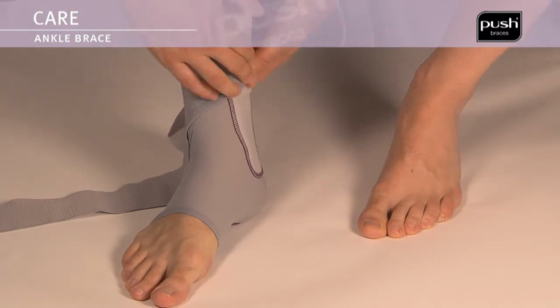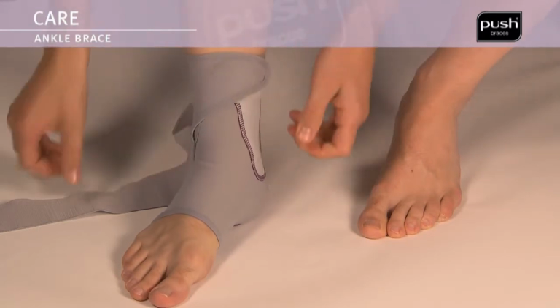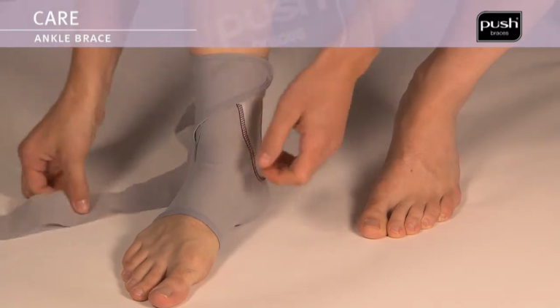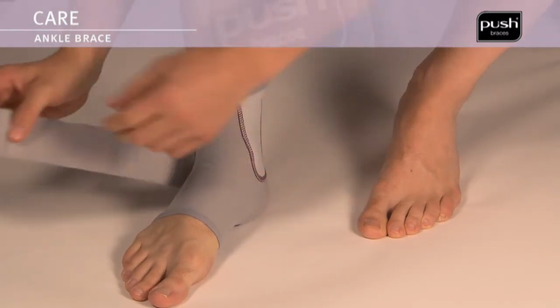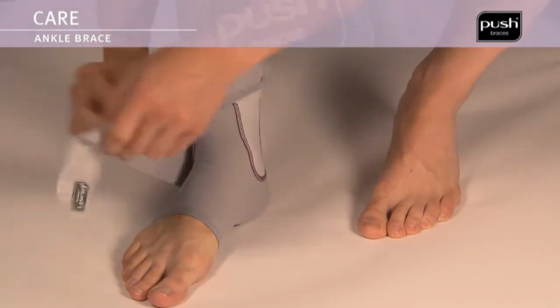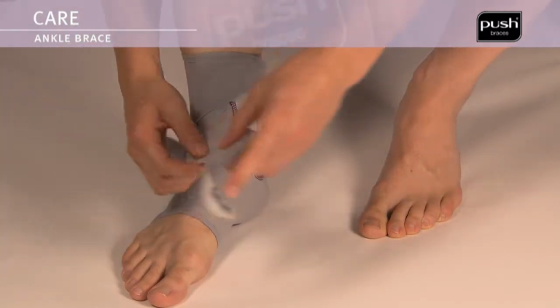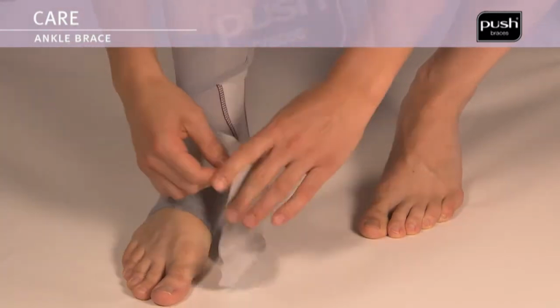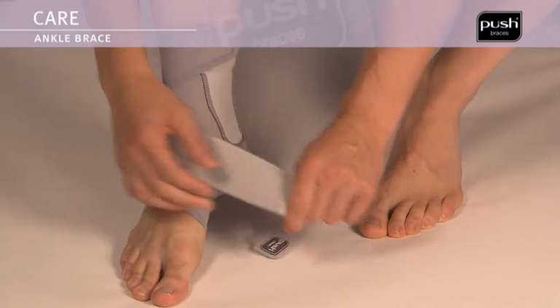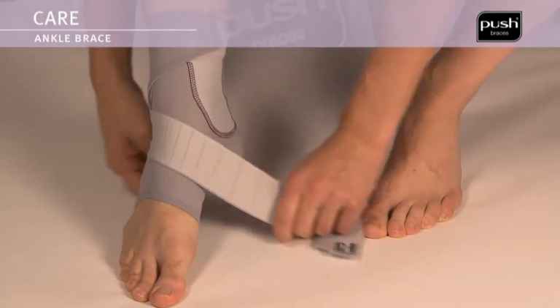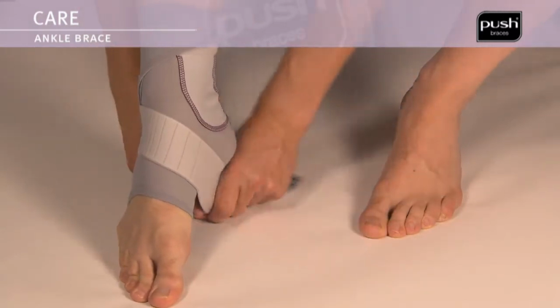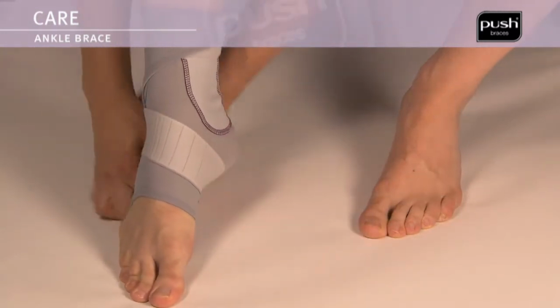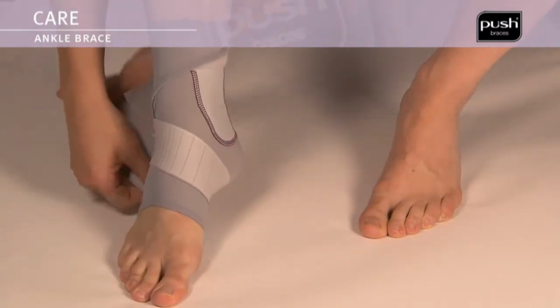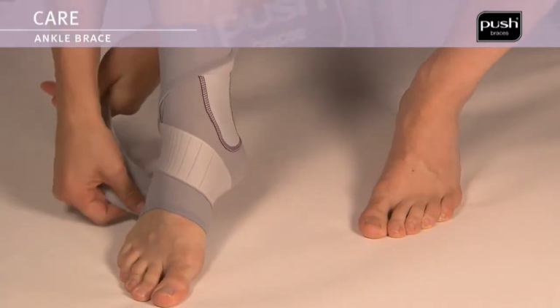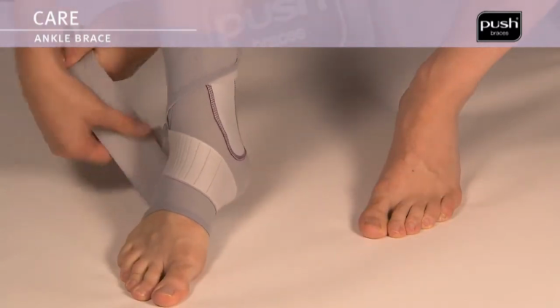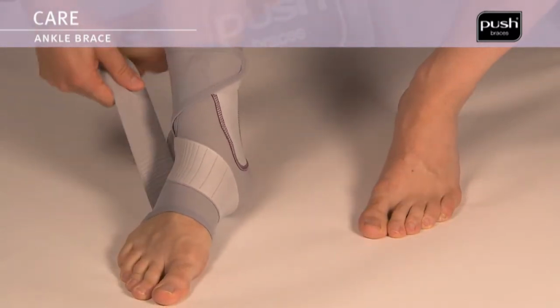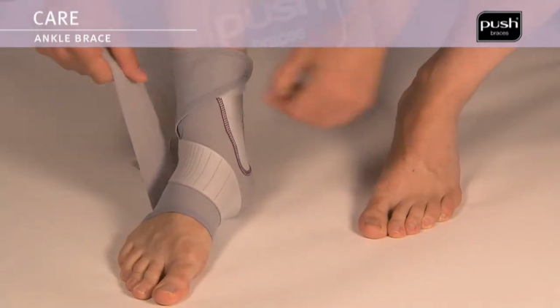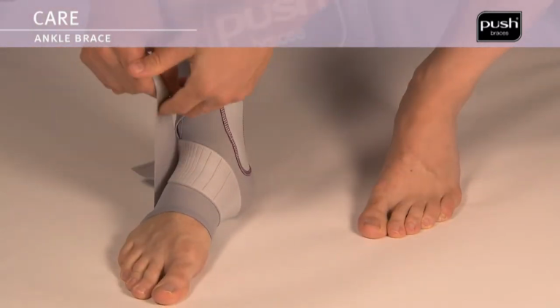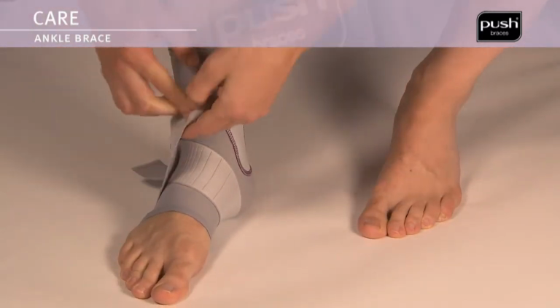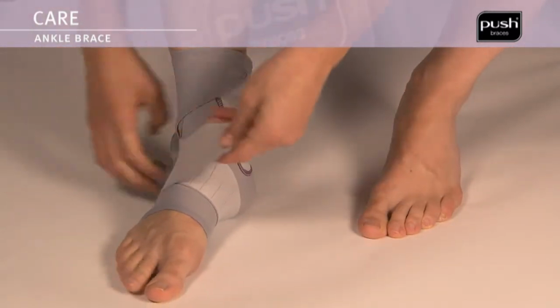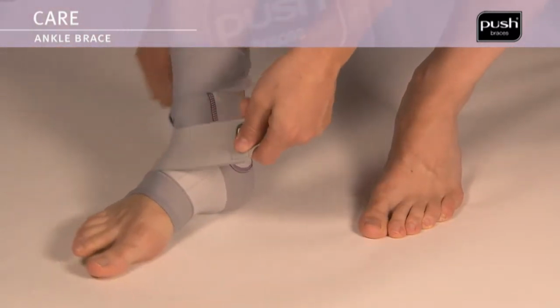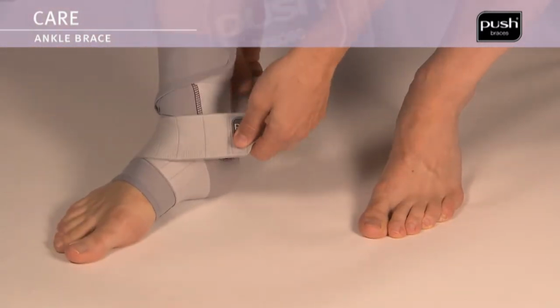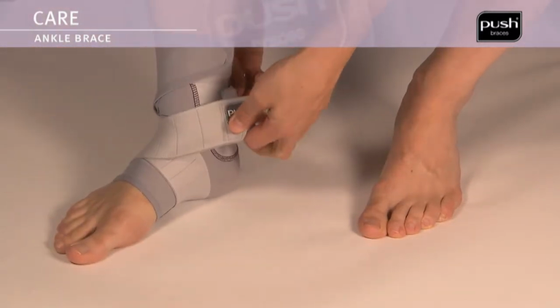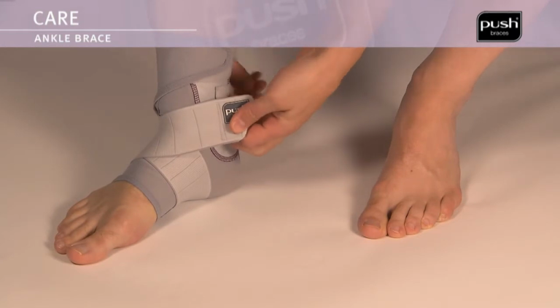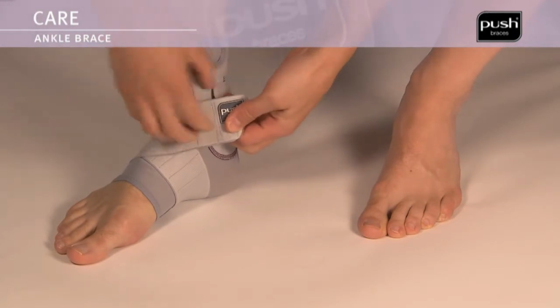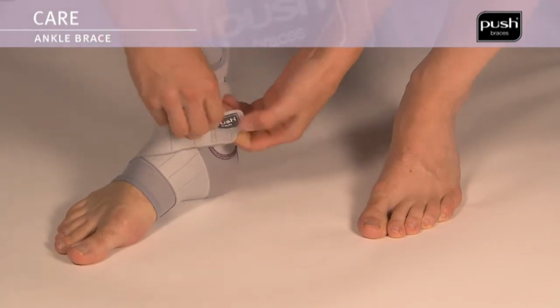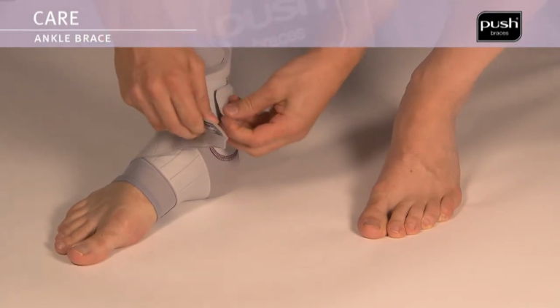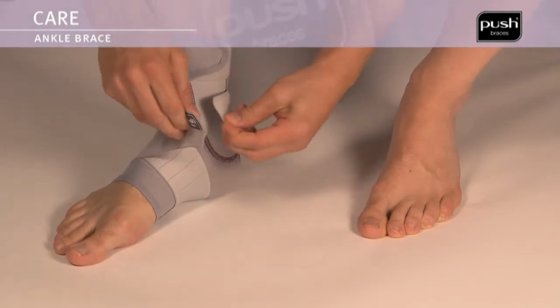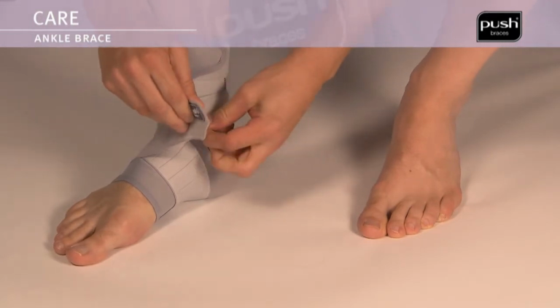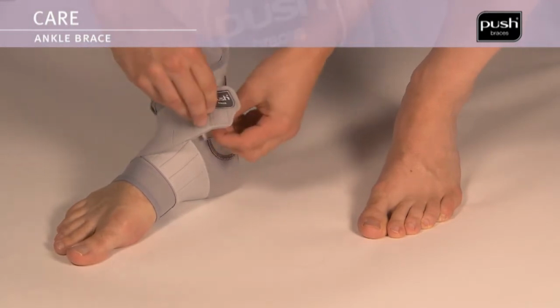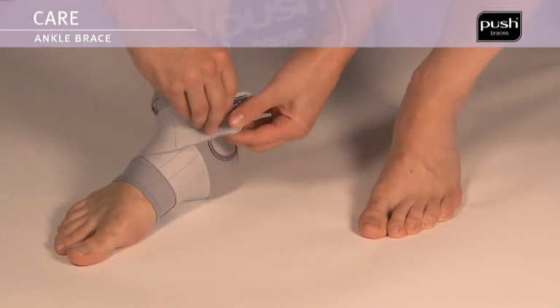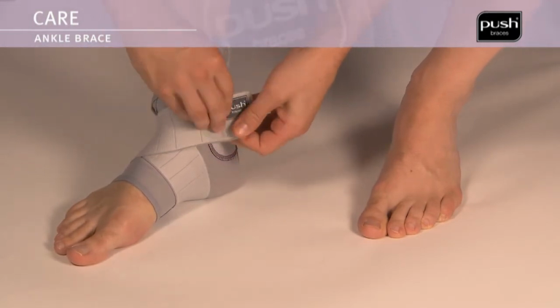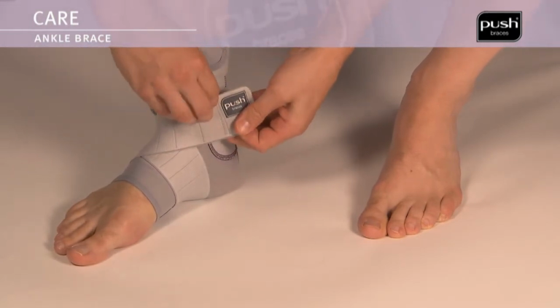Wrap the long elastic band around the front part of the foot. Close the long elastic band on the inside of the foot over the short elastic band just above the ankle bone.